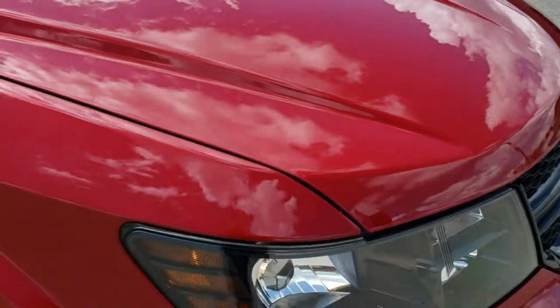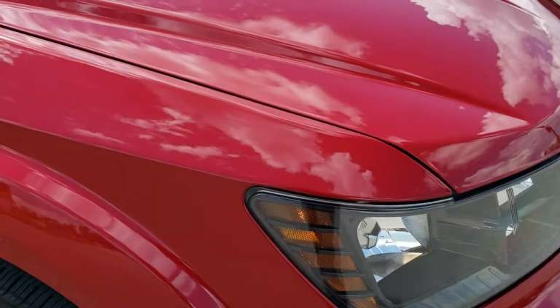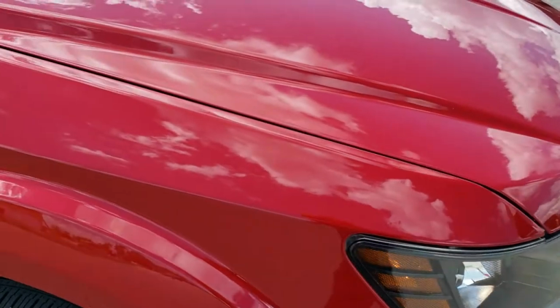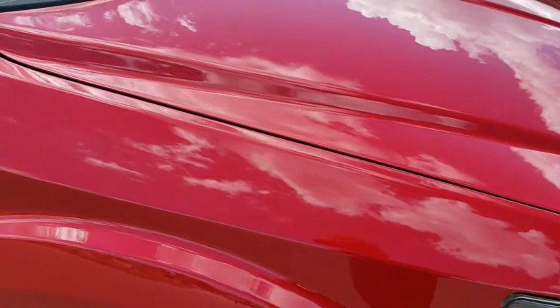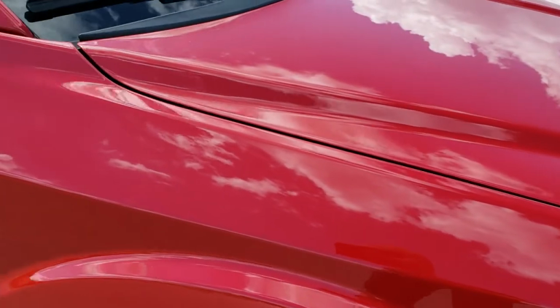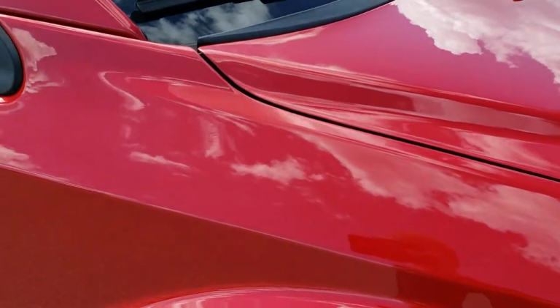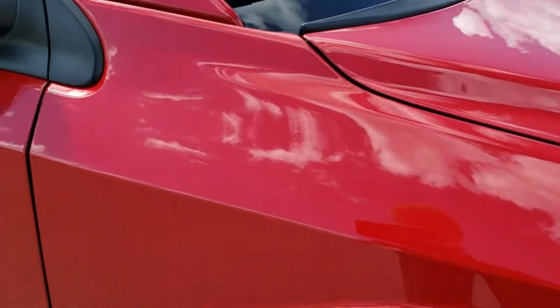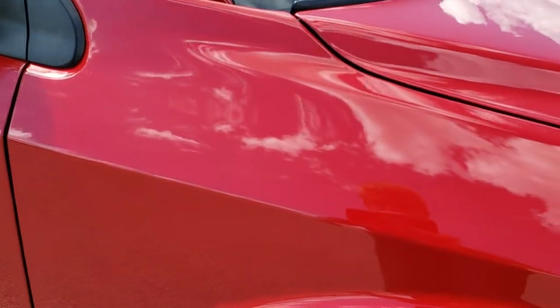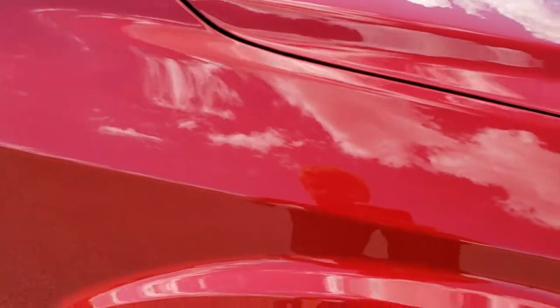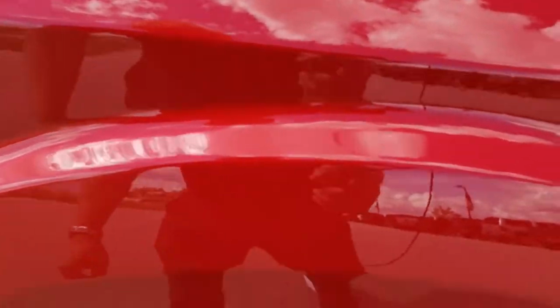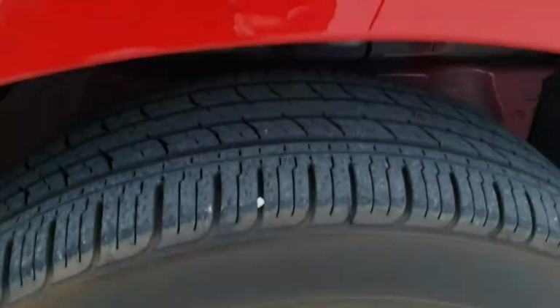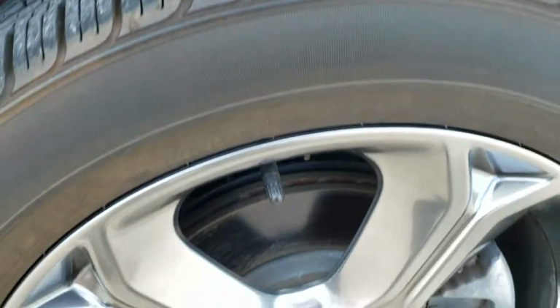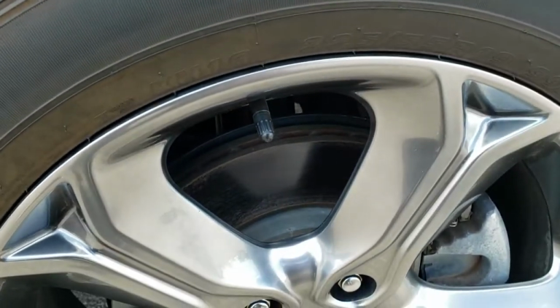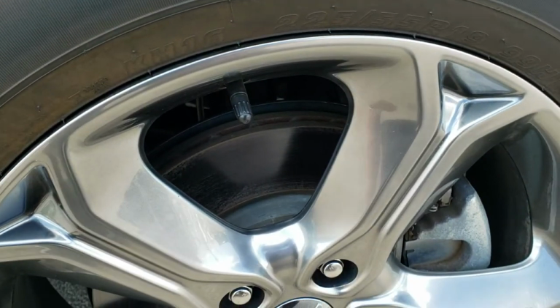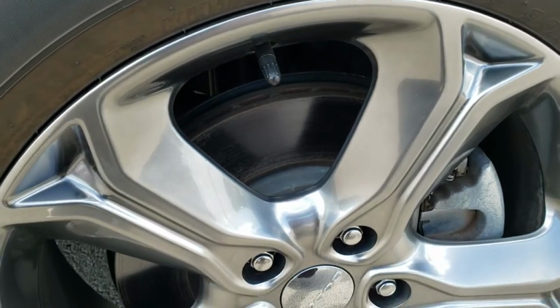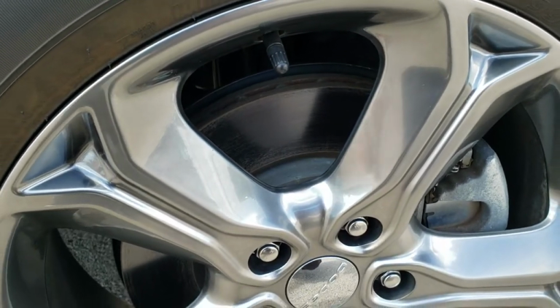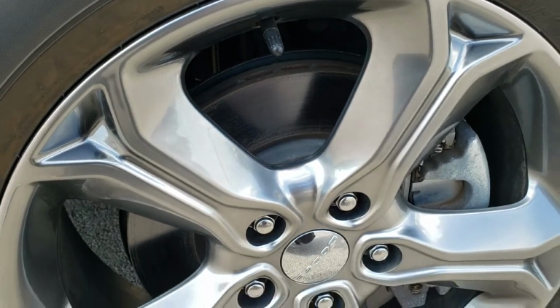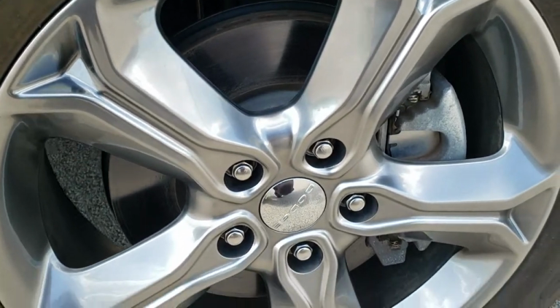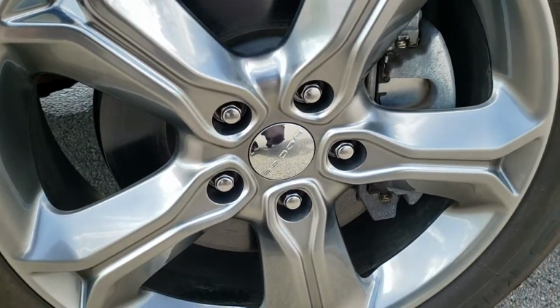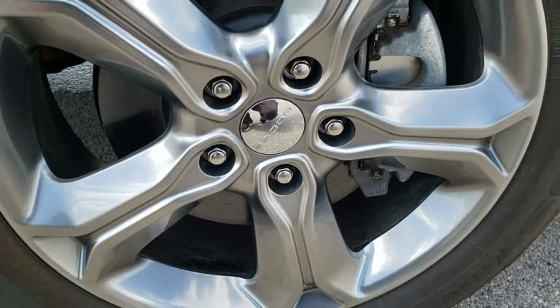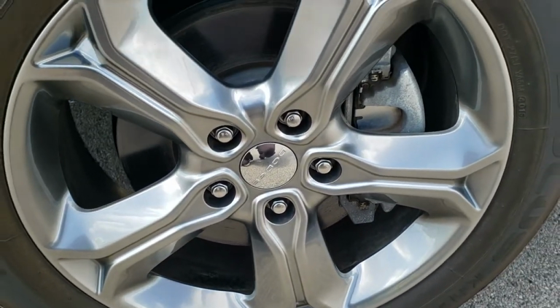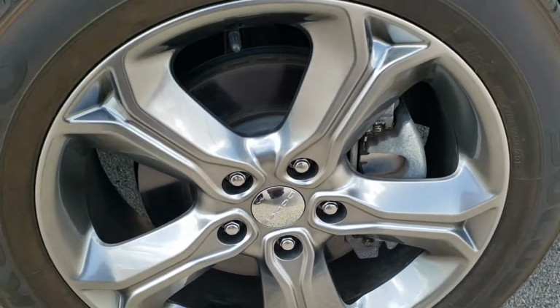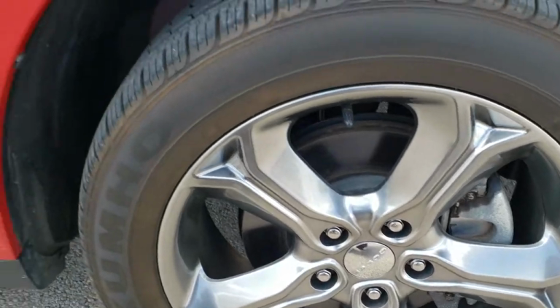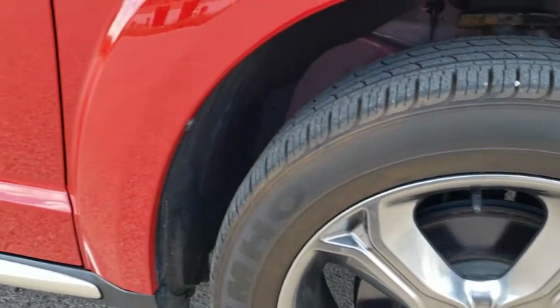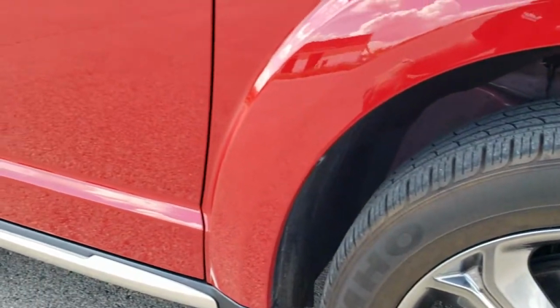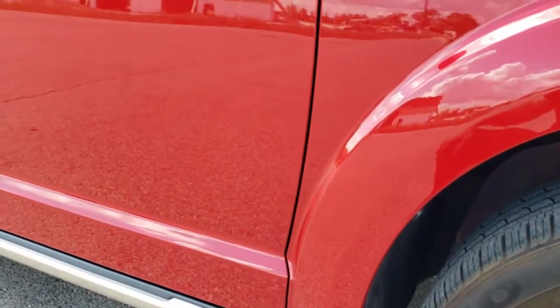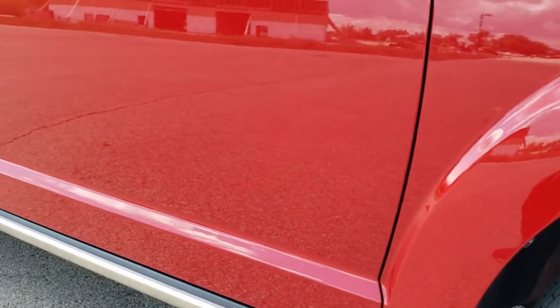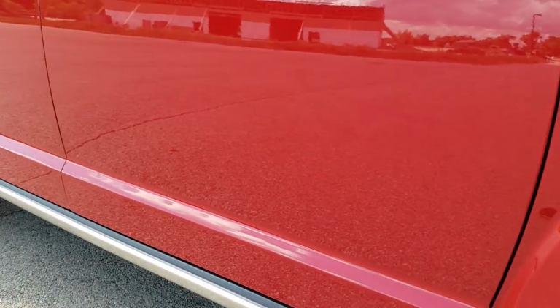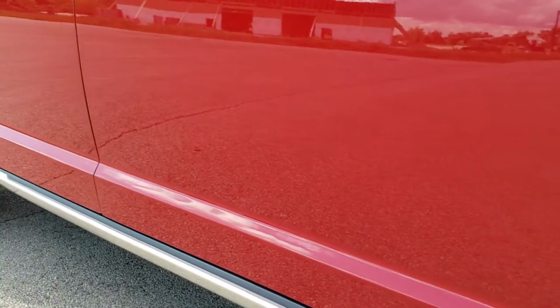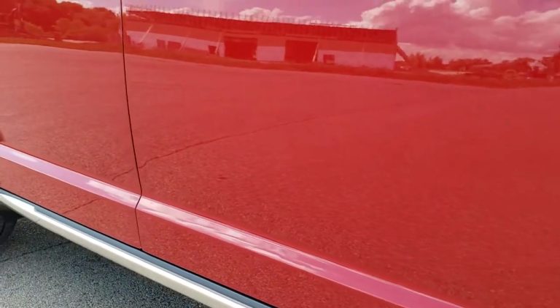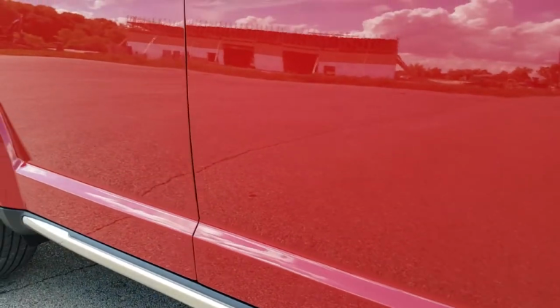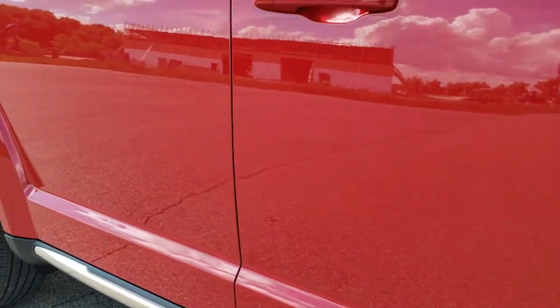The passenger side front fender — no dents or dings on that. Passenger side rim — no scuffs or scrapes there. Looks really good. And down the rest of the side of the vehicle — very, very clean.